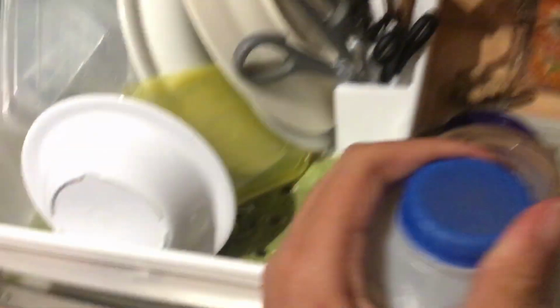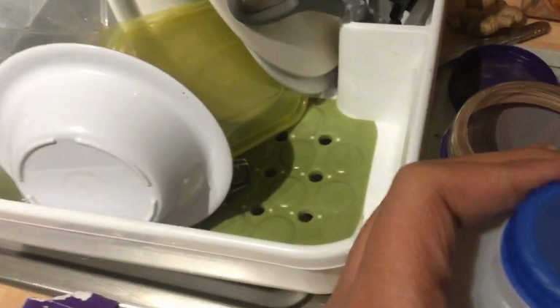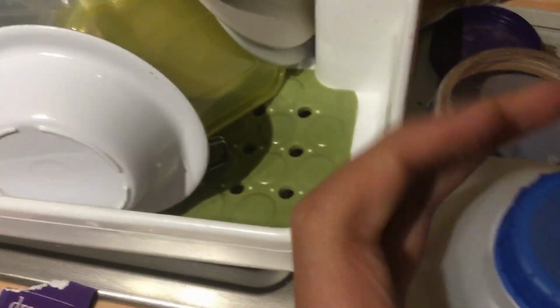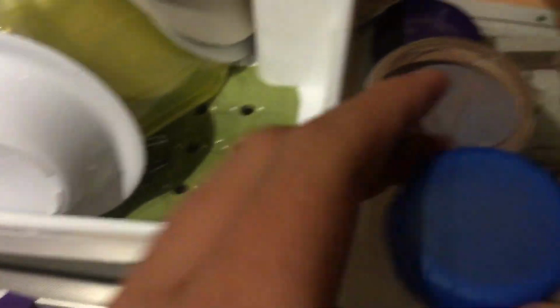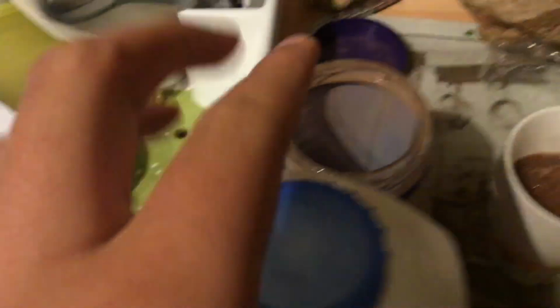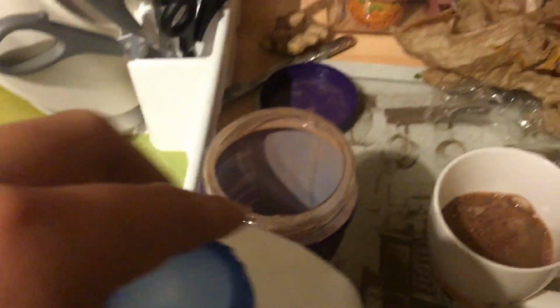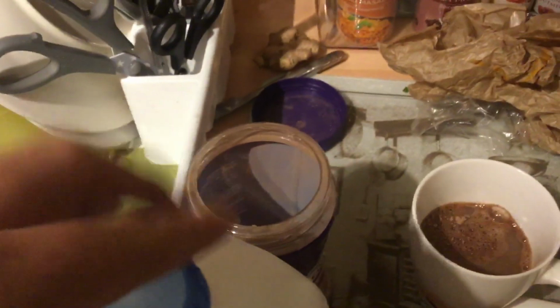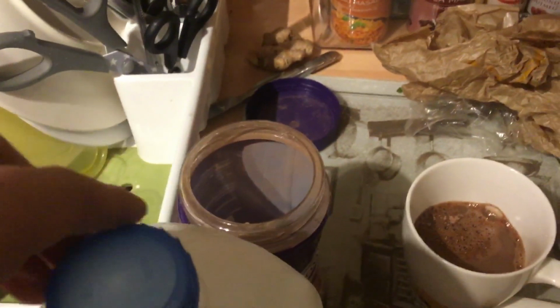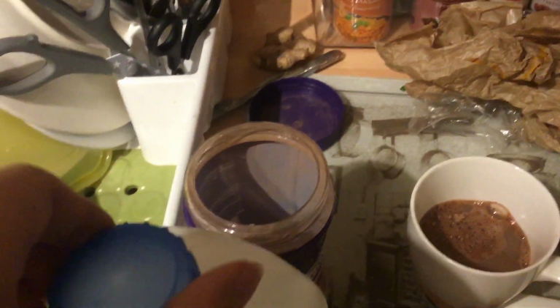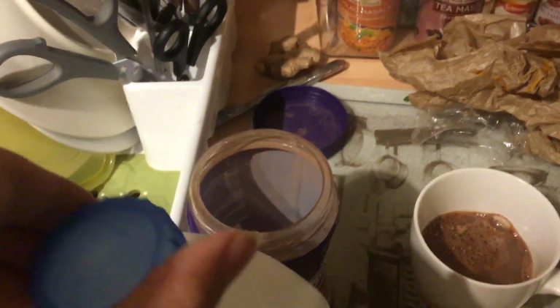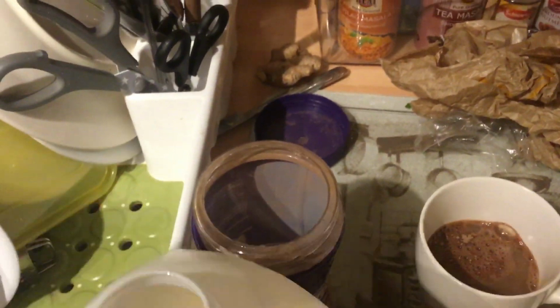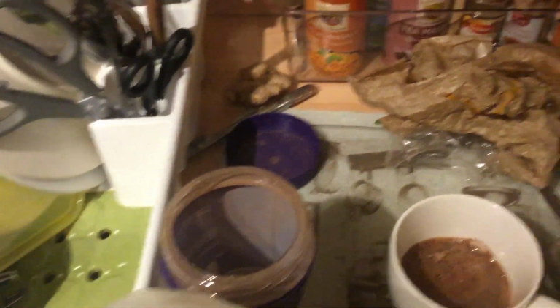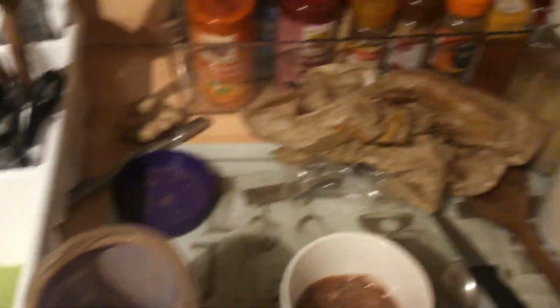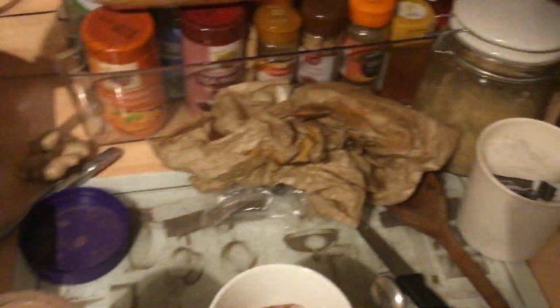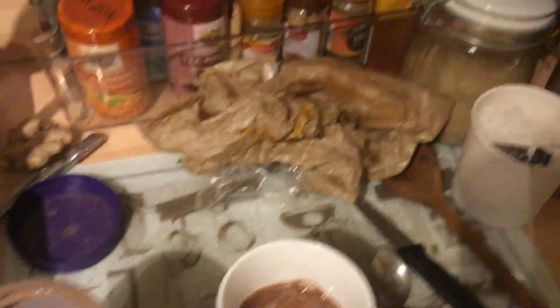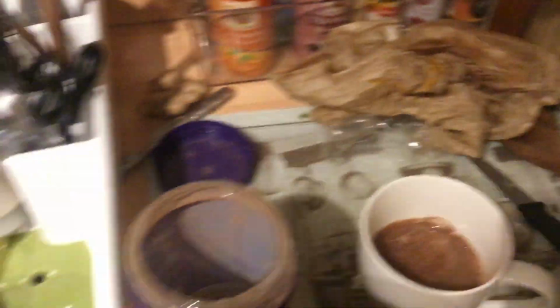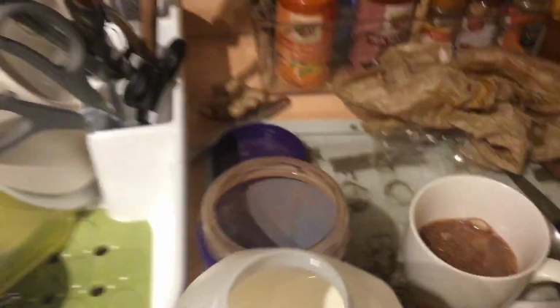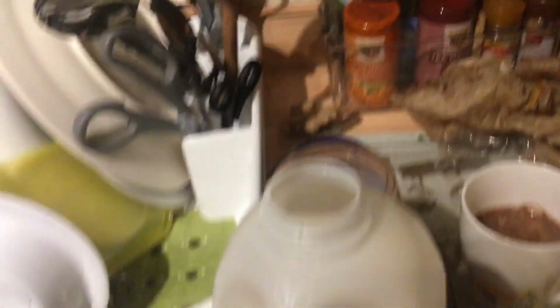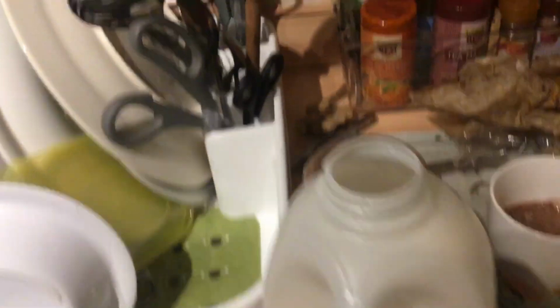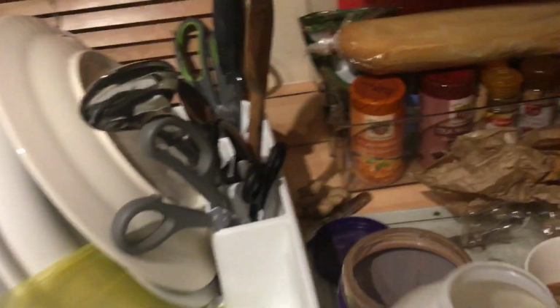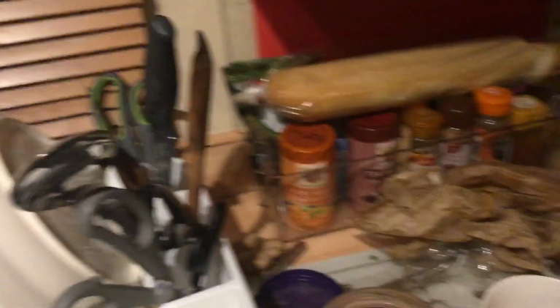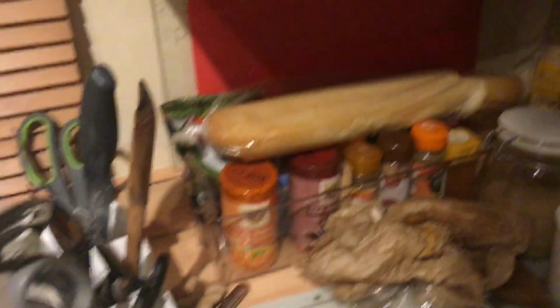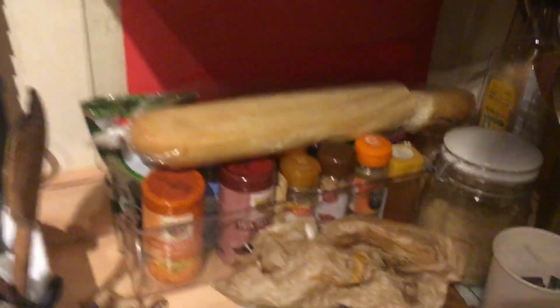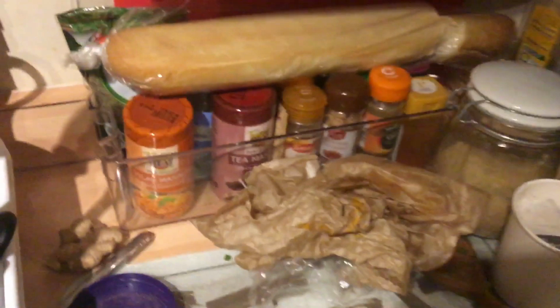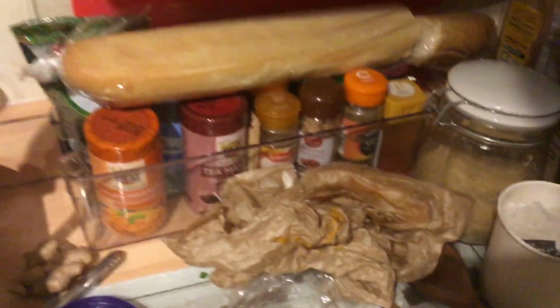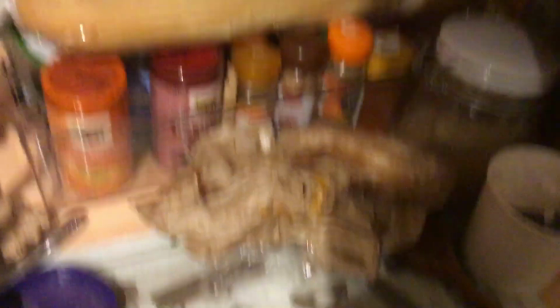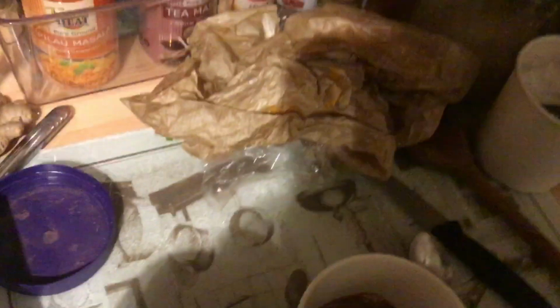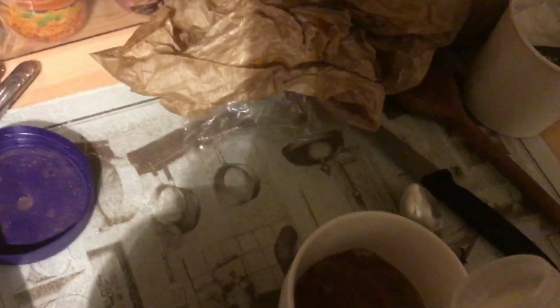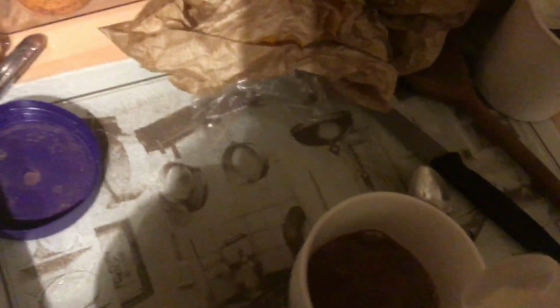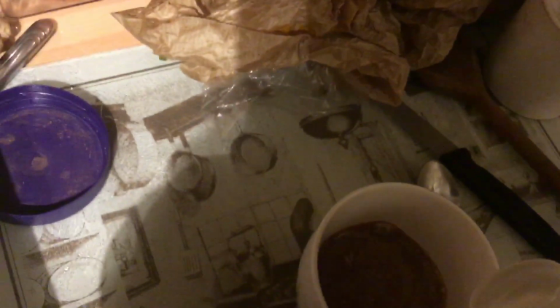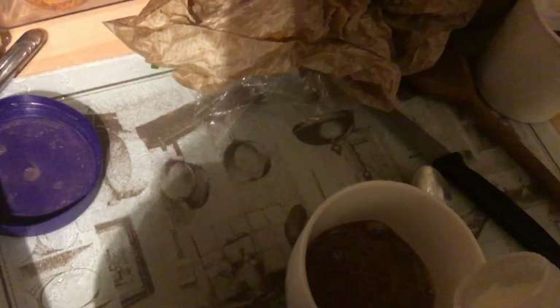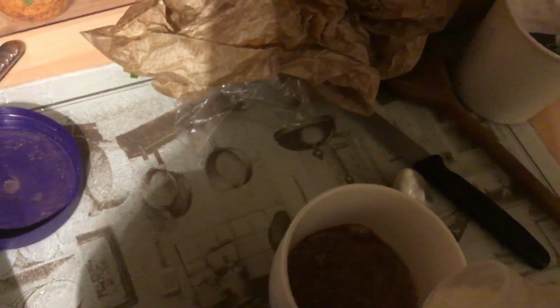Next, we need to remove the smoke cap. I'm going to put it on there right next to the drain. Pour it in.